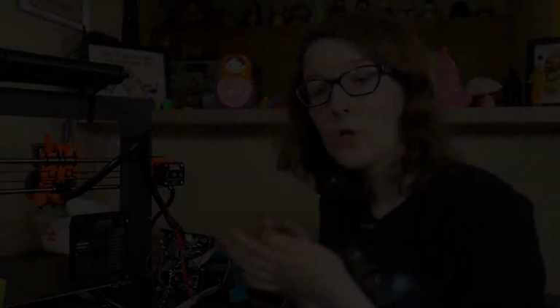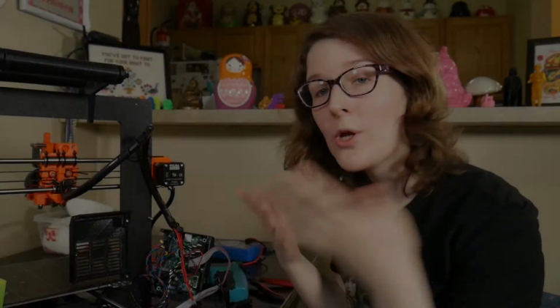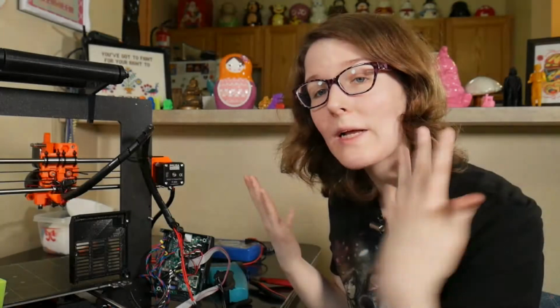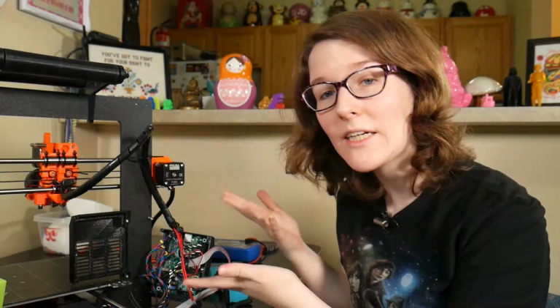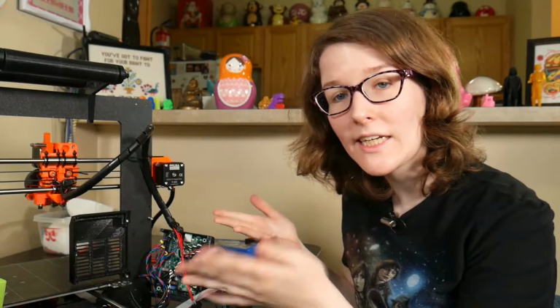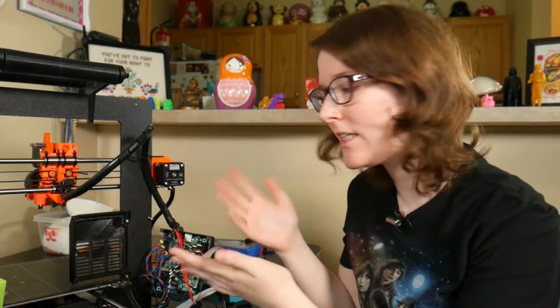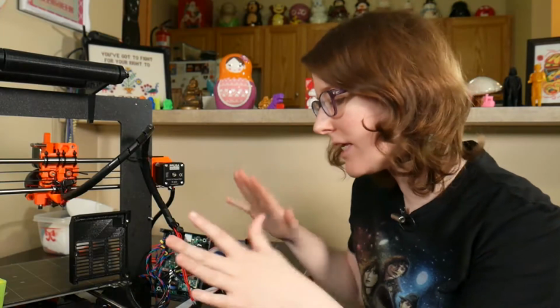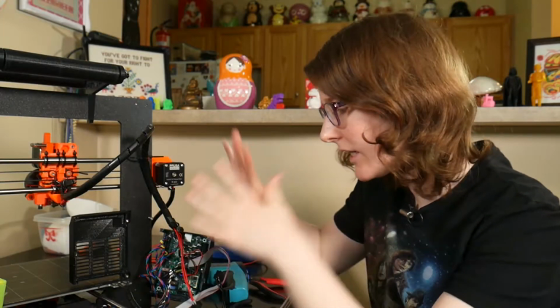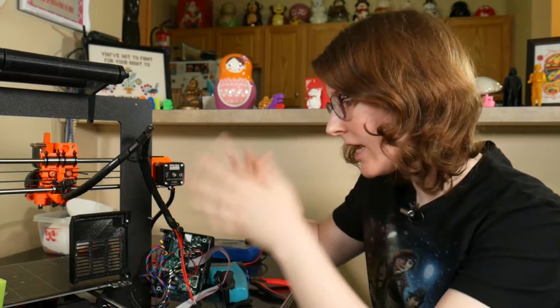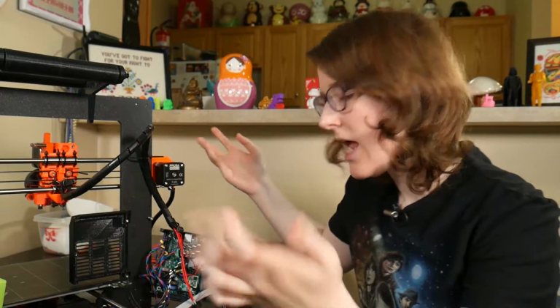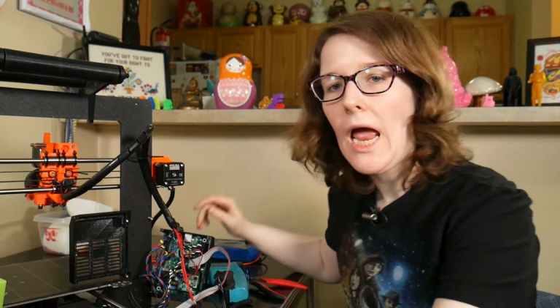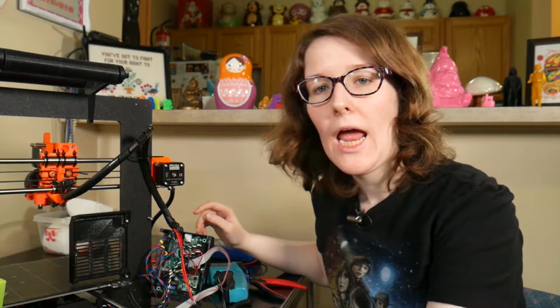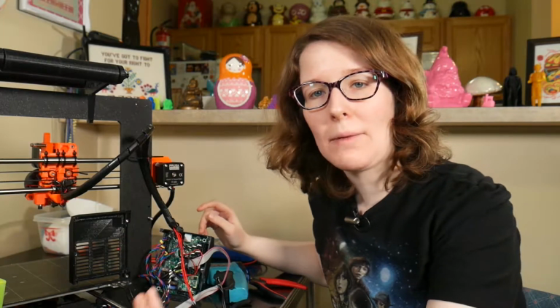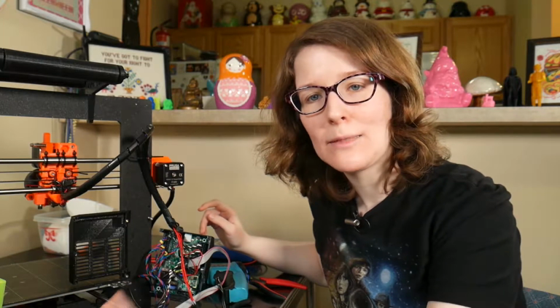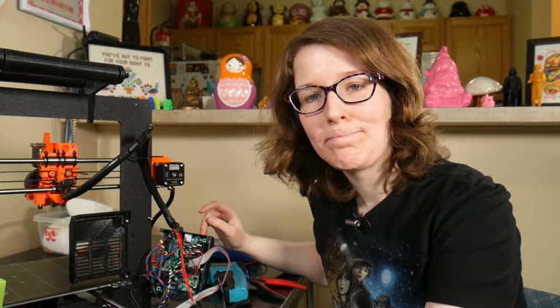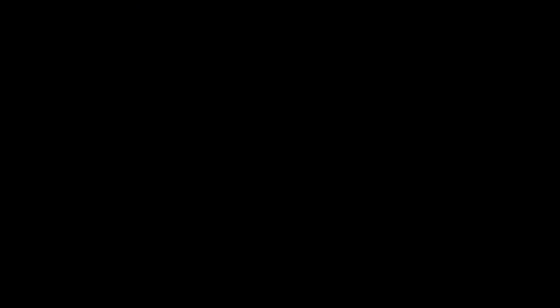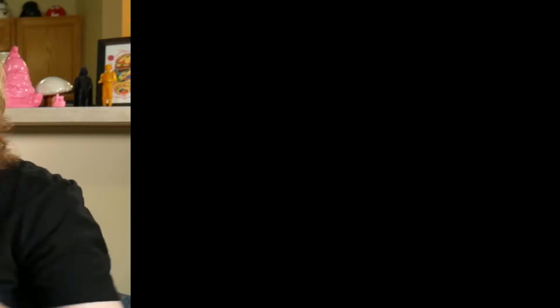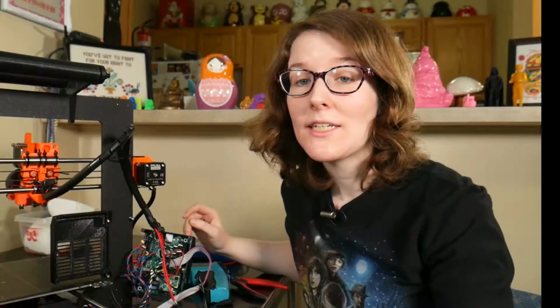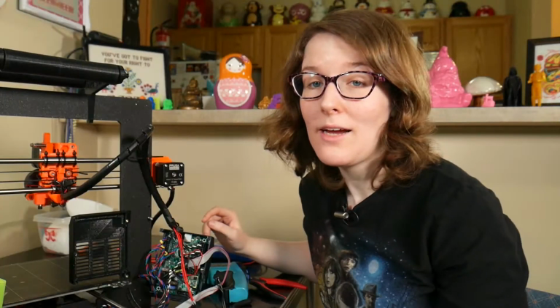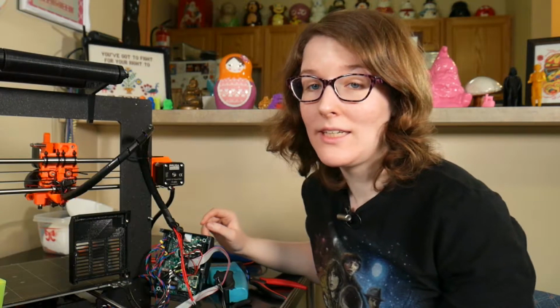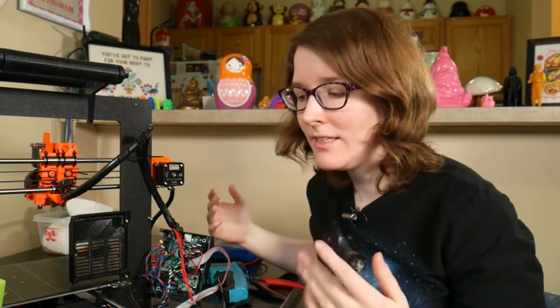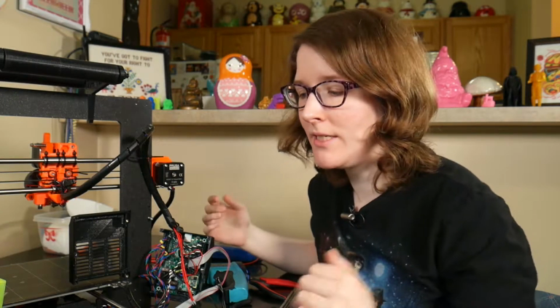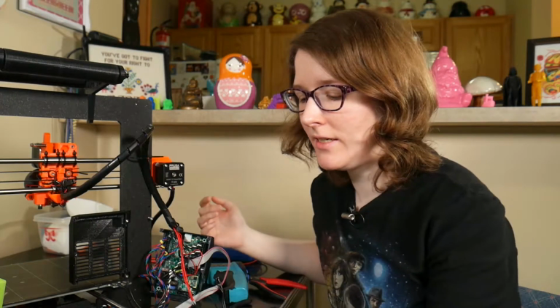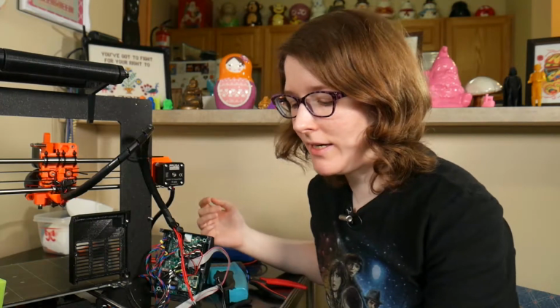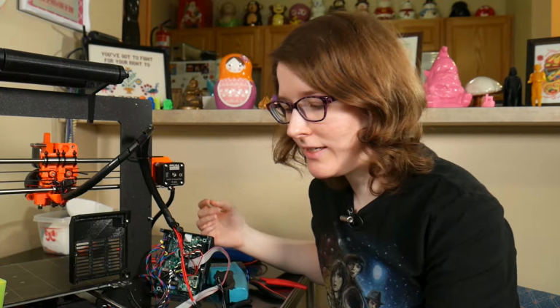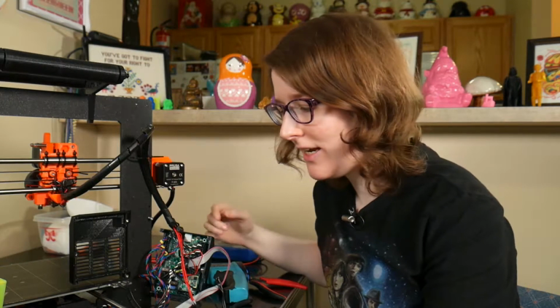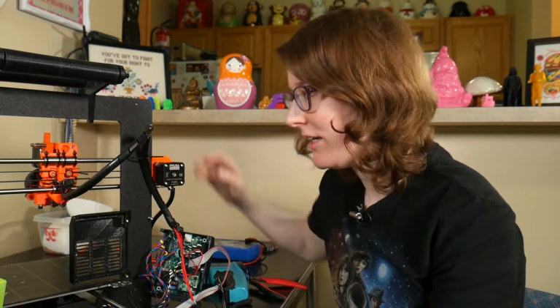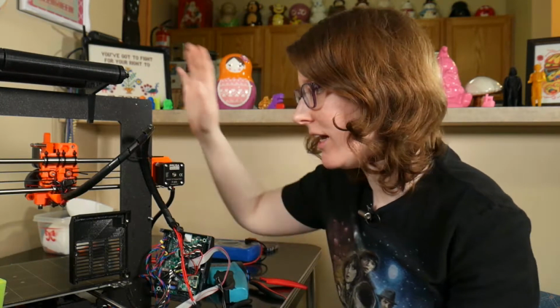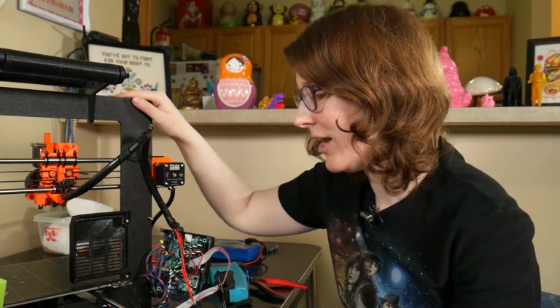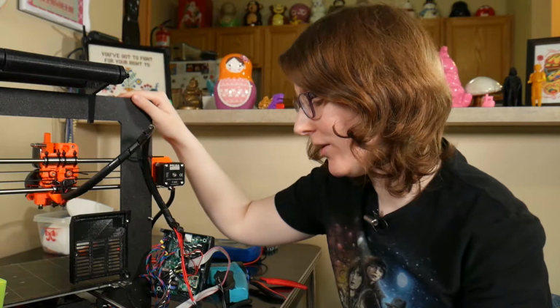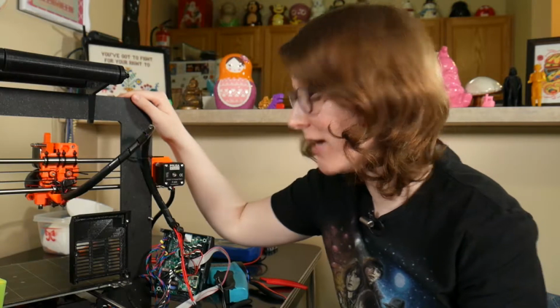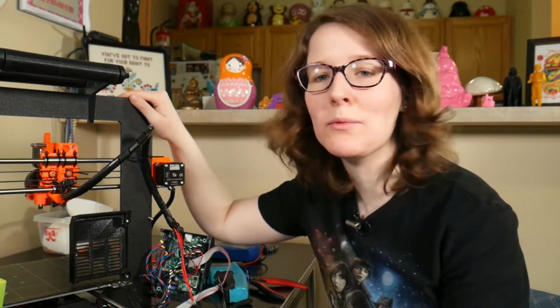So clearly something happened. Hey, what's up? I'm Liz, this is What to Say DIY, and today we've got a problem.